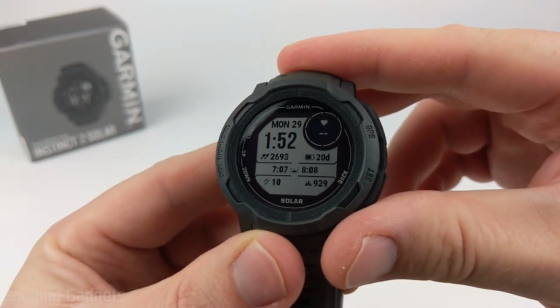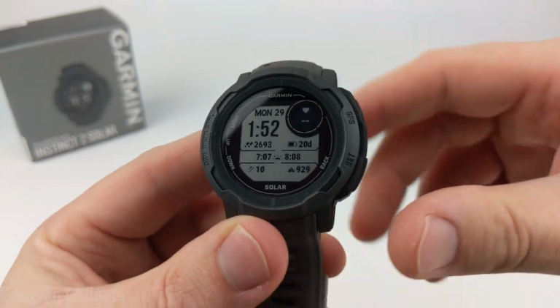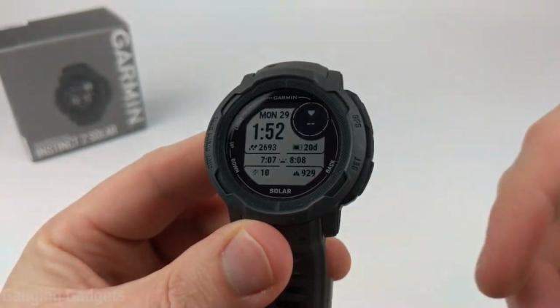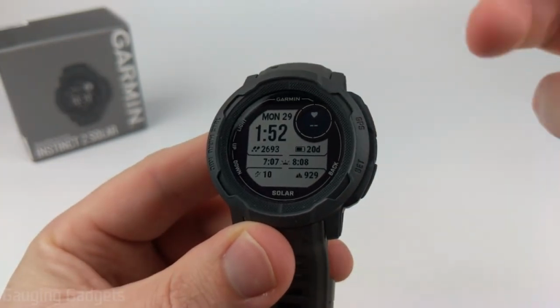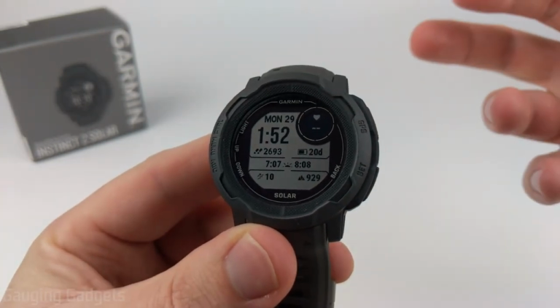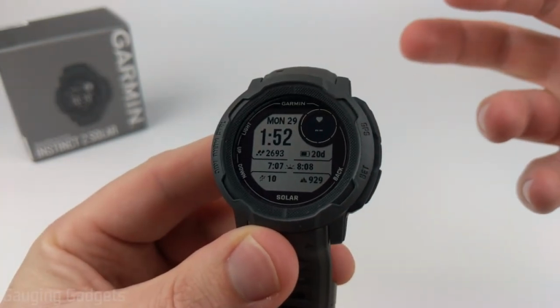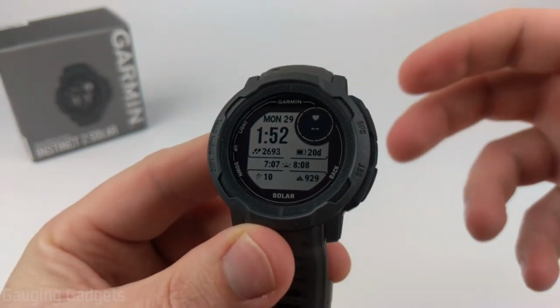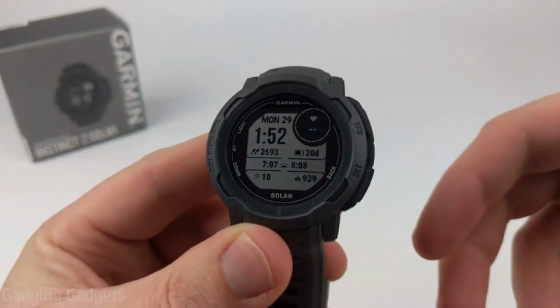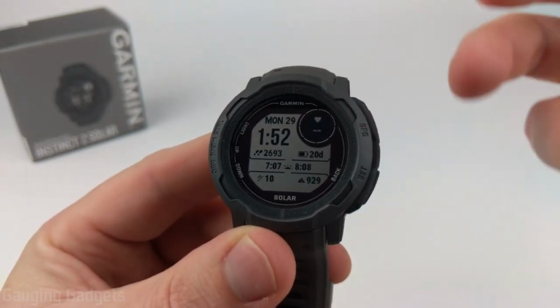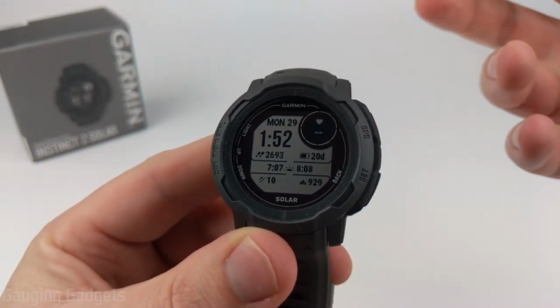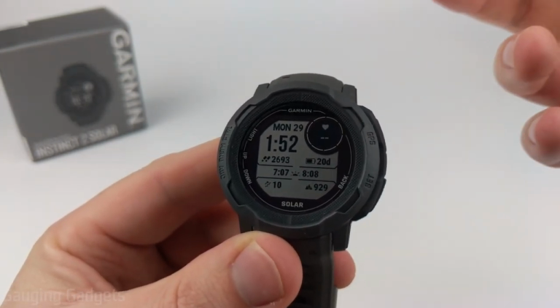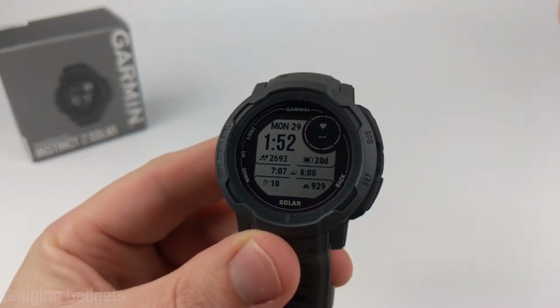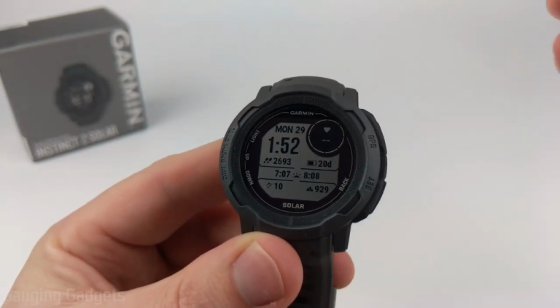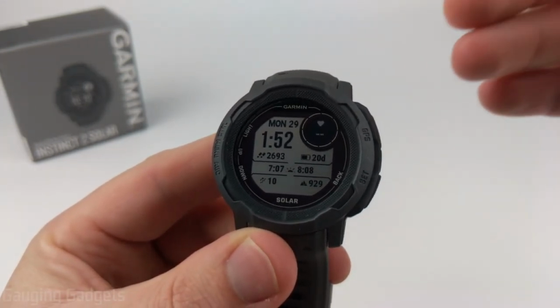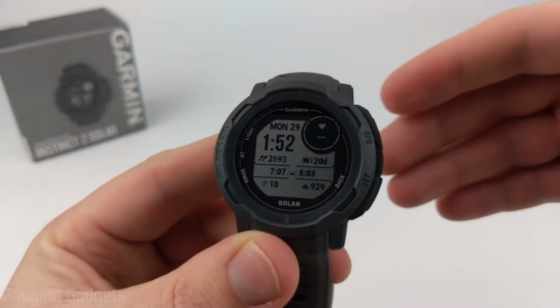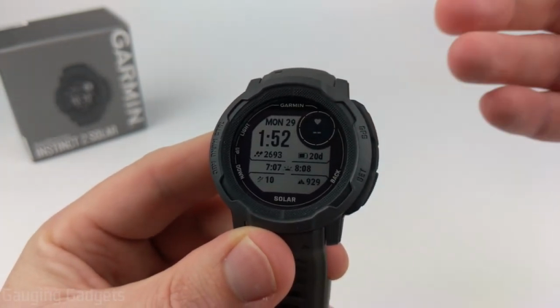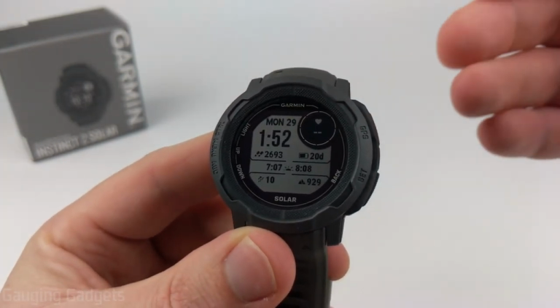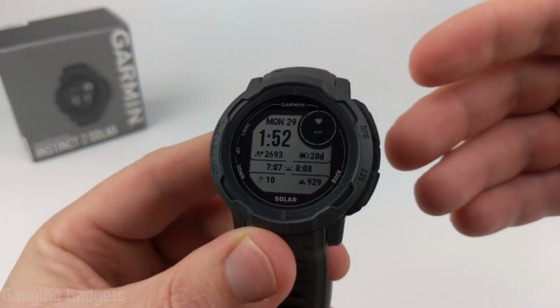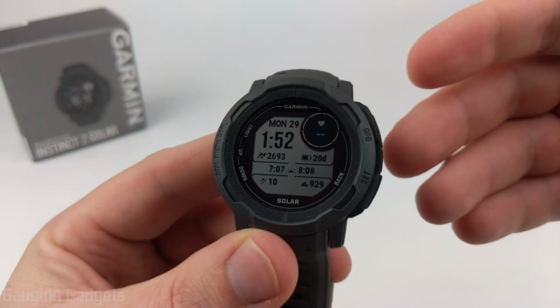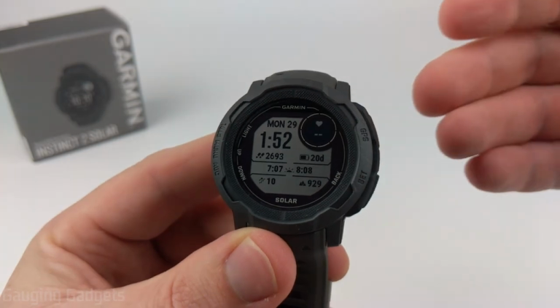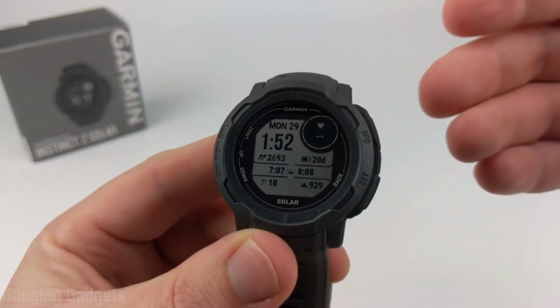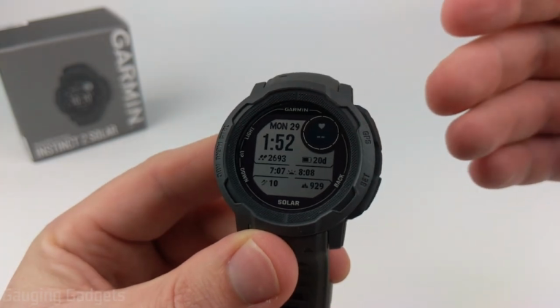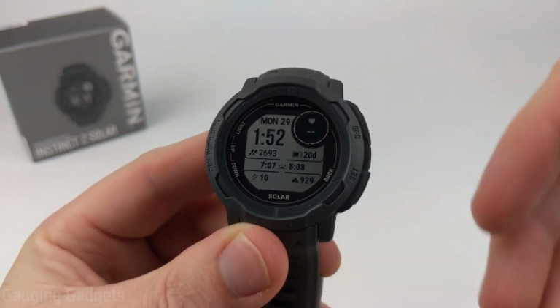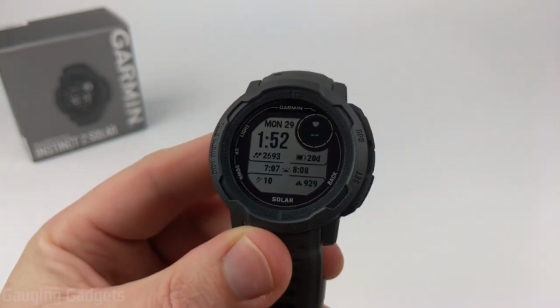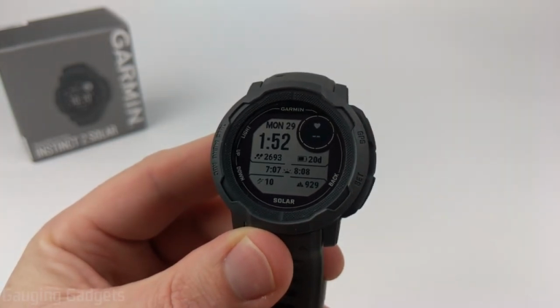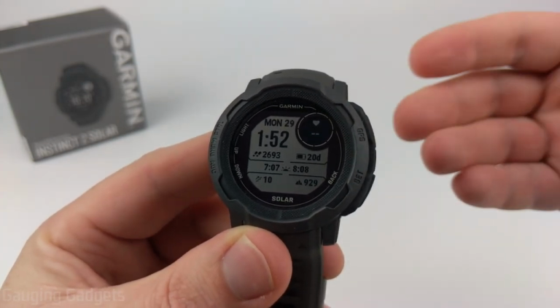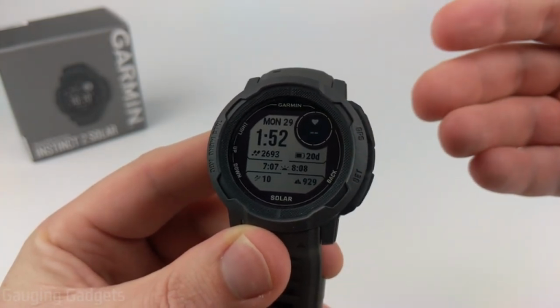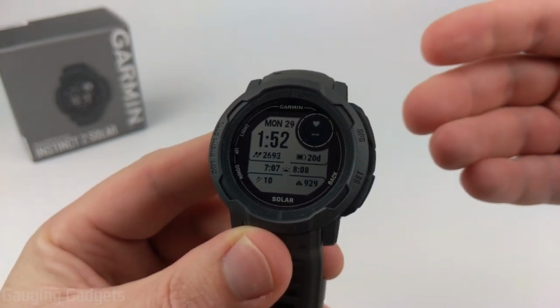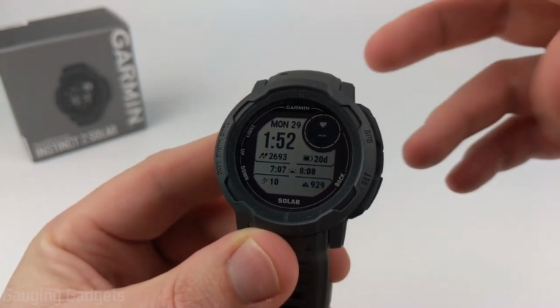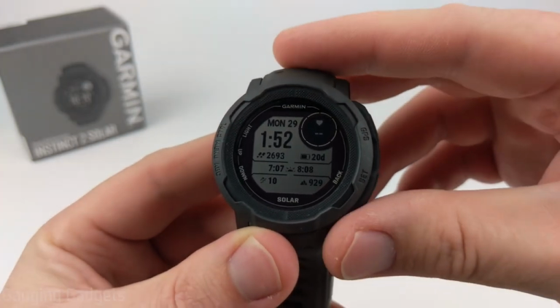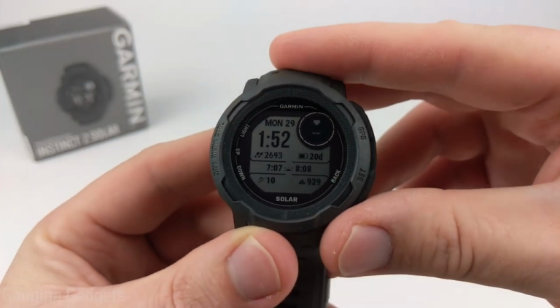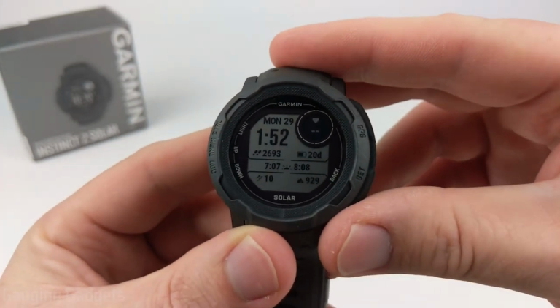Calibrating these sensors will make them more accurate. It may help if you're having any issues when using these different sensors on the watch, and it ensures they'll be ready for you to use when you need them.